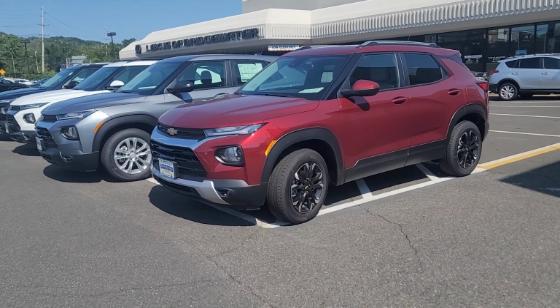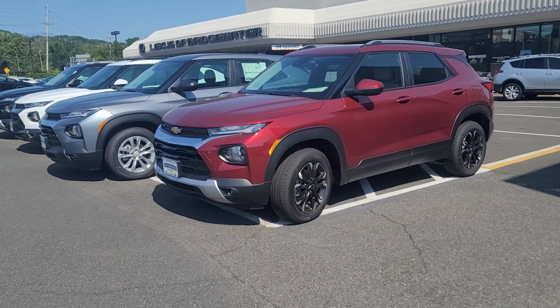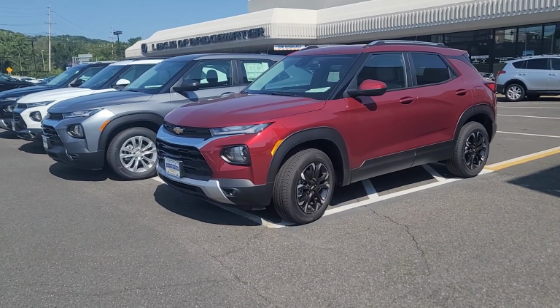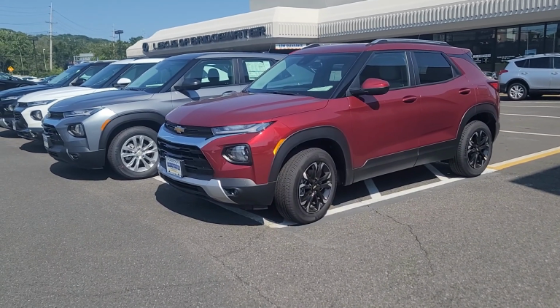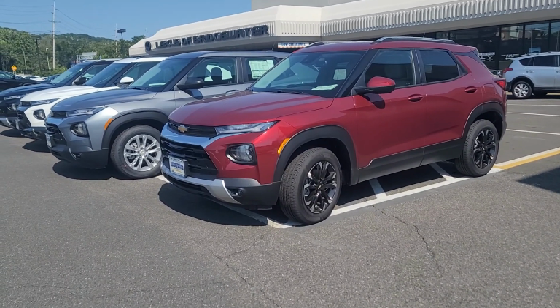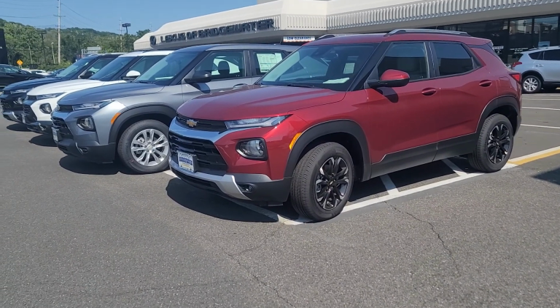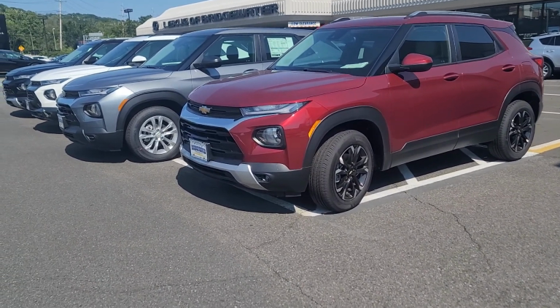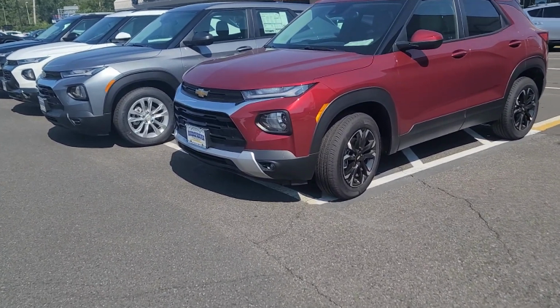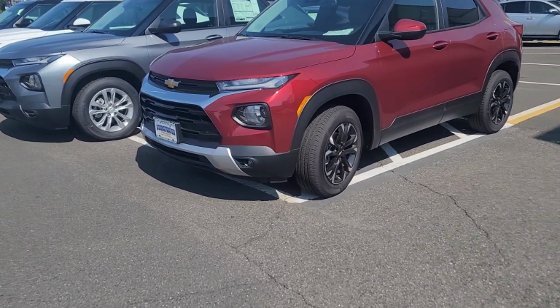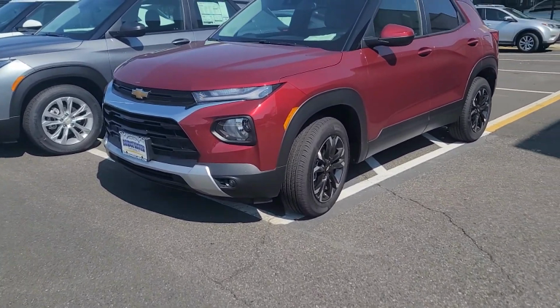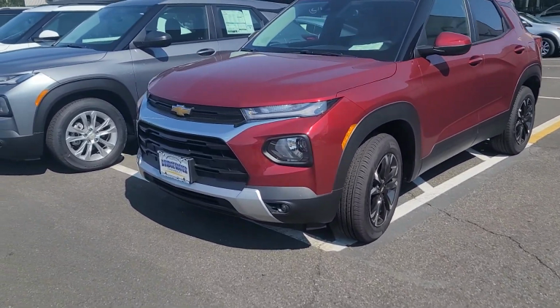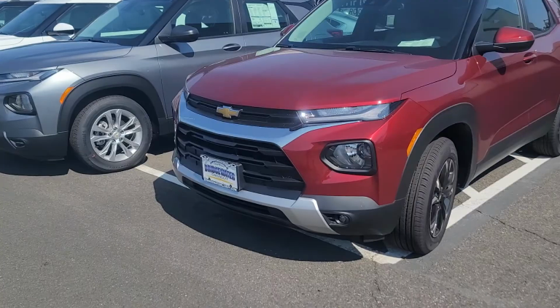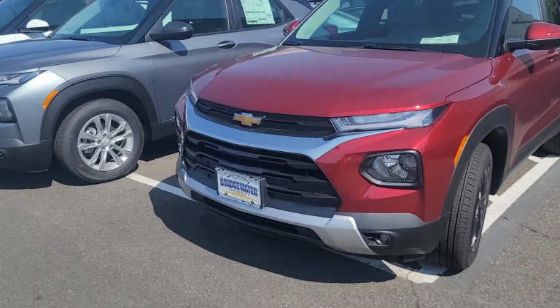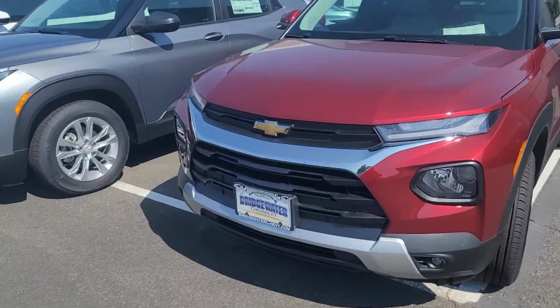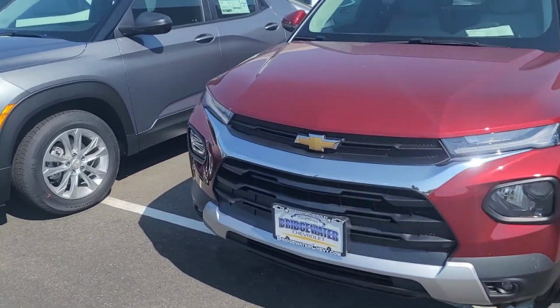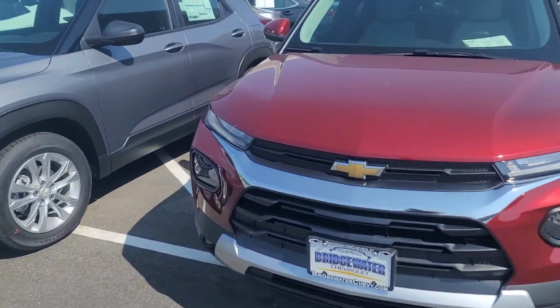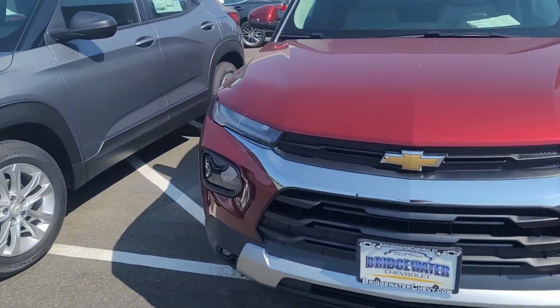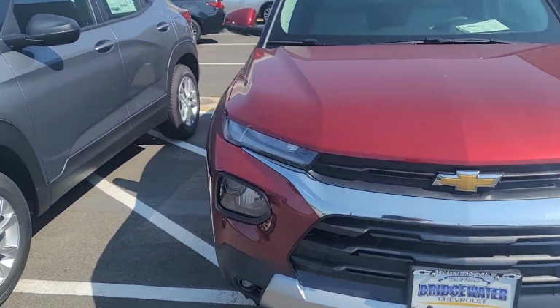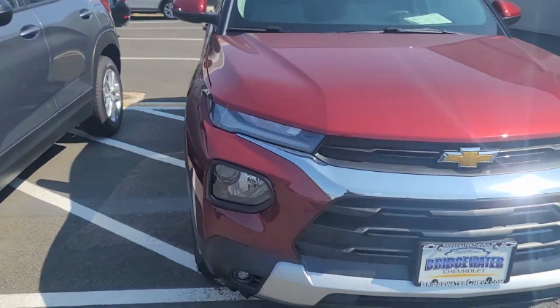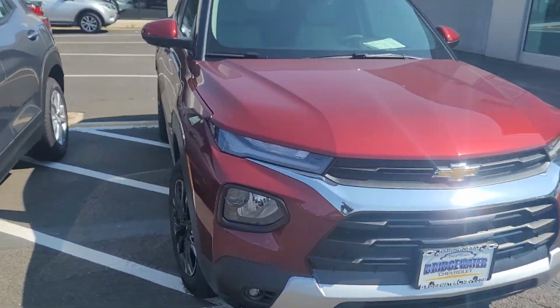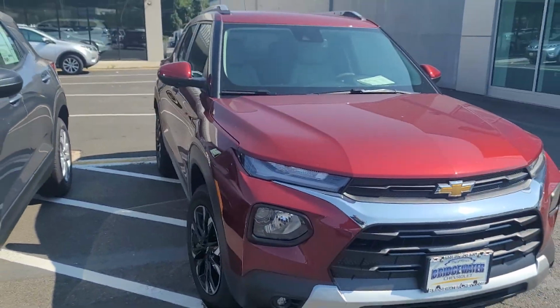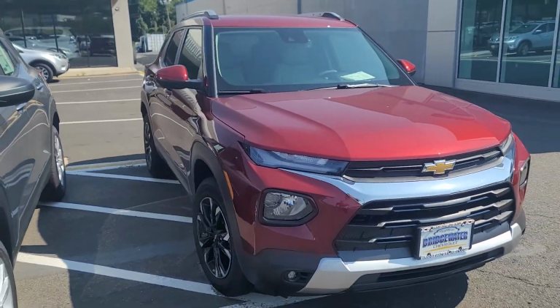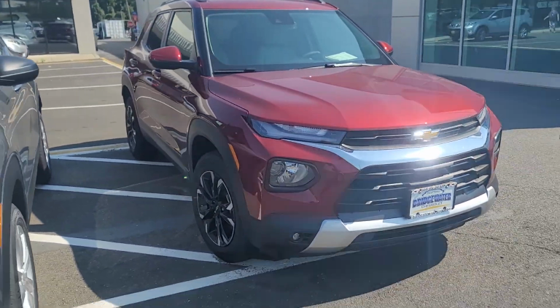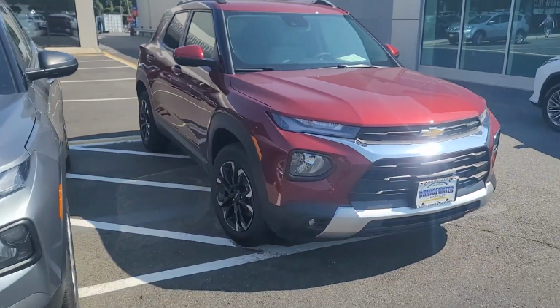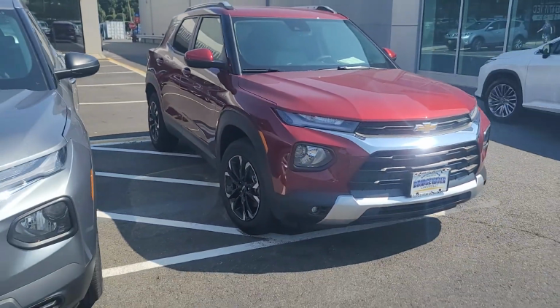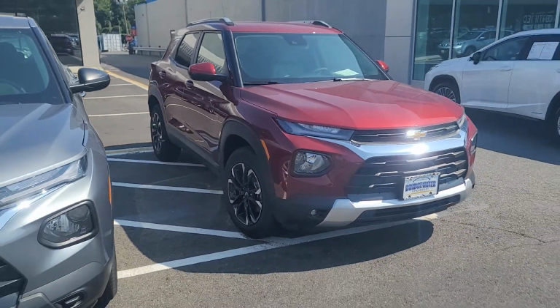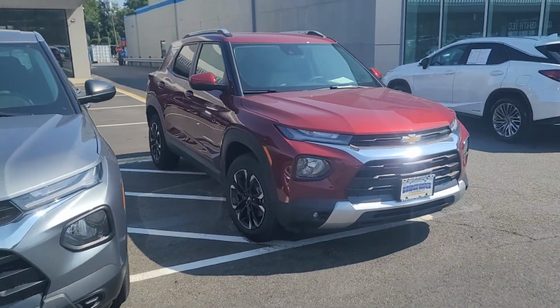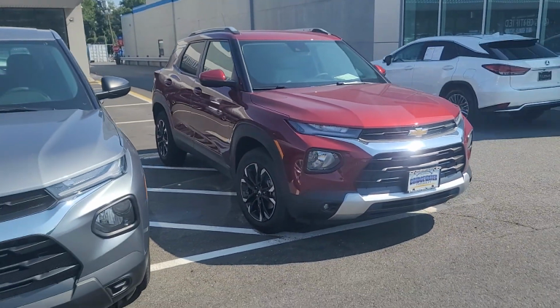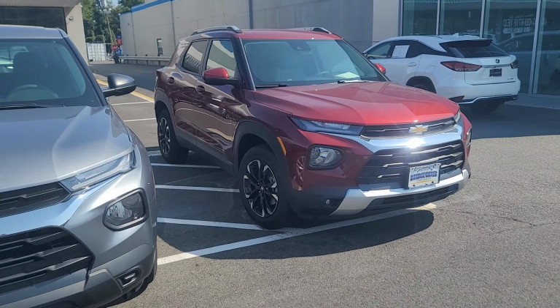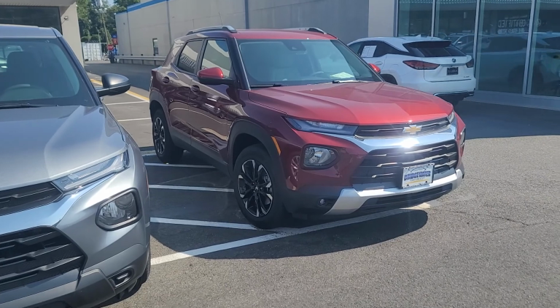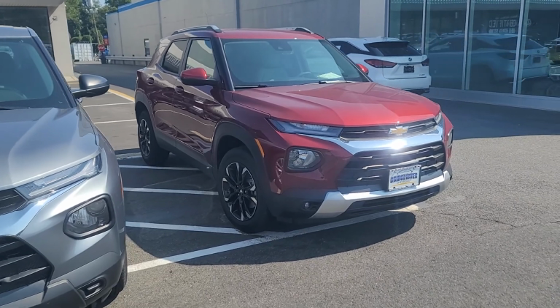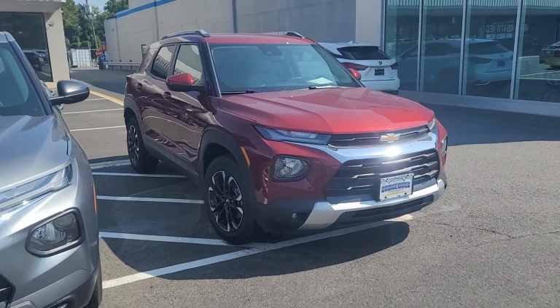Hi, Victor Saeed Naqvi here at Bridgewater Chevrolet. I just got off the phone with you, wanted to take a quick video of the available Trailblazers.